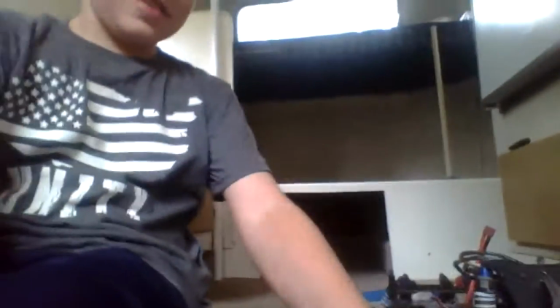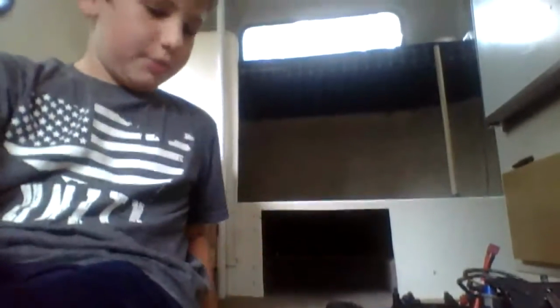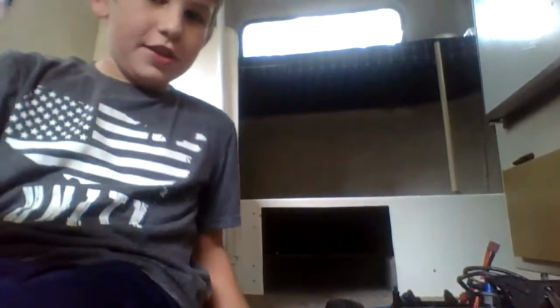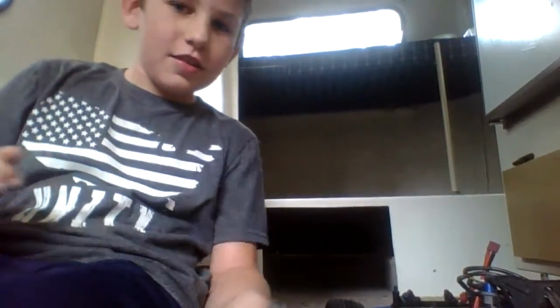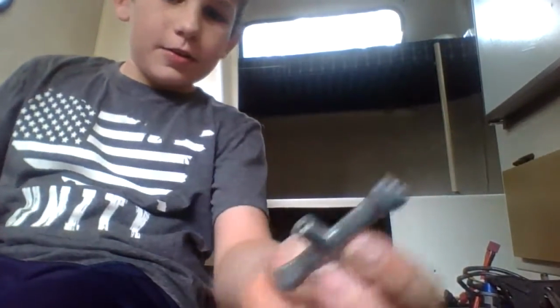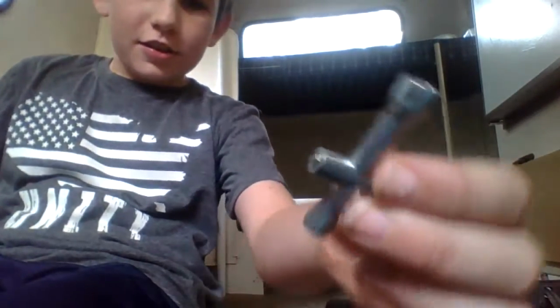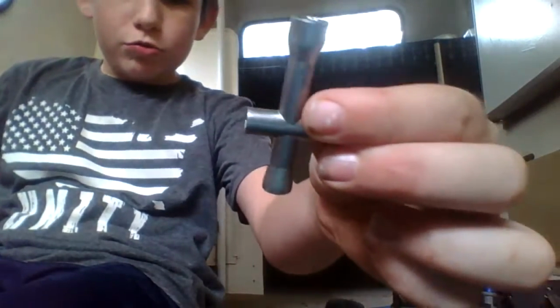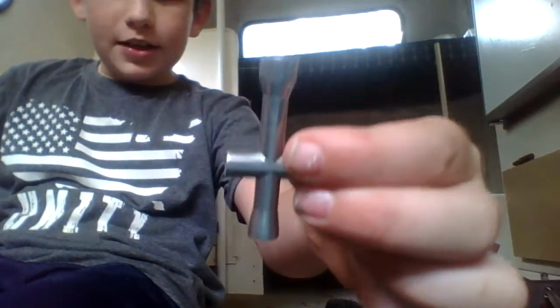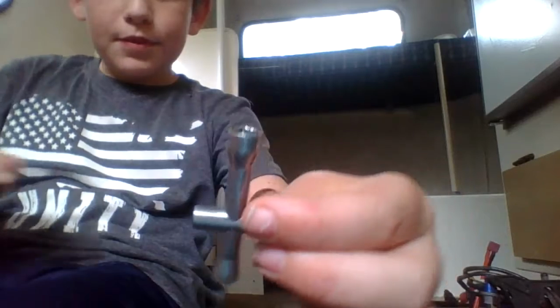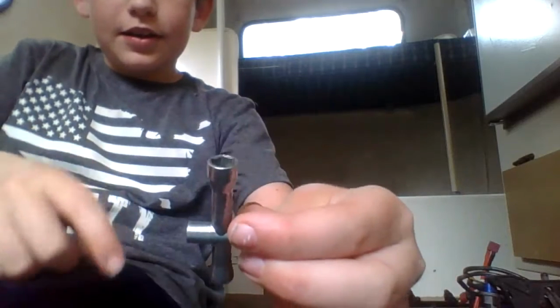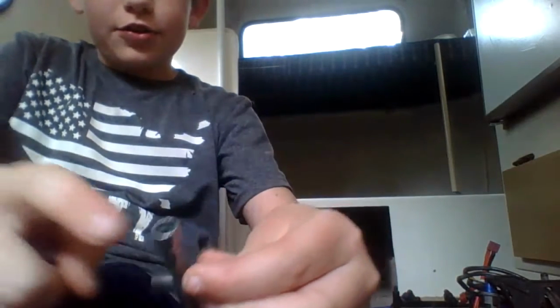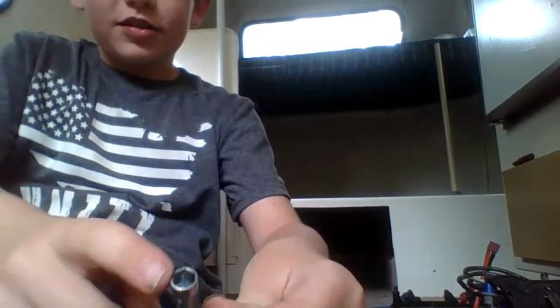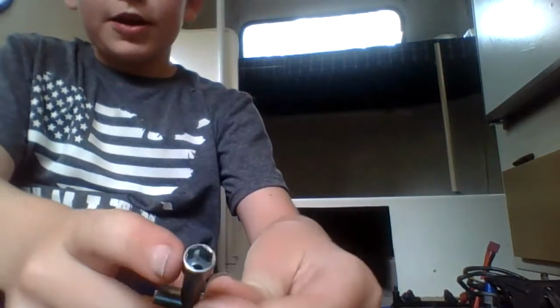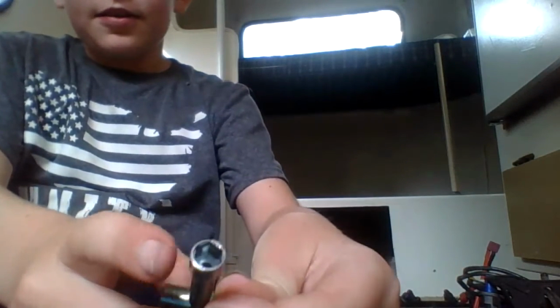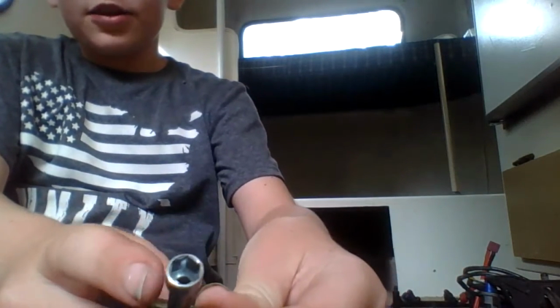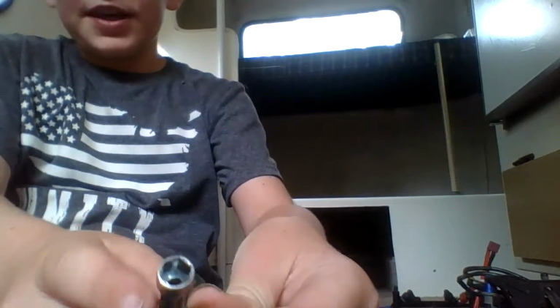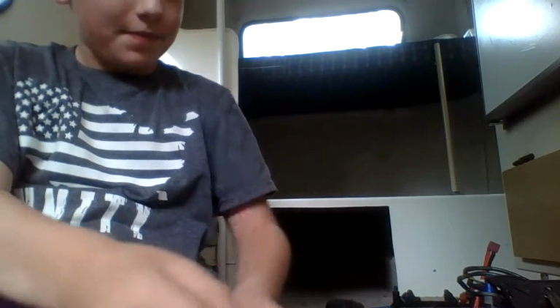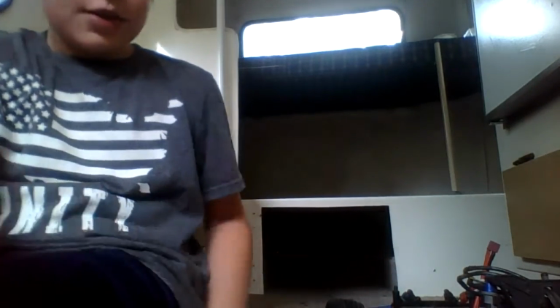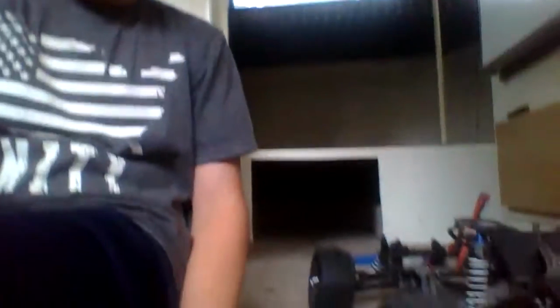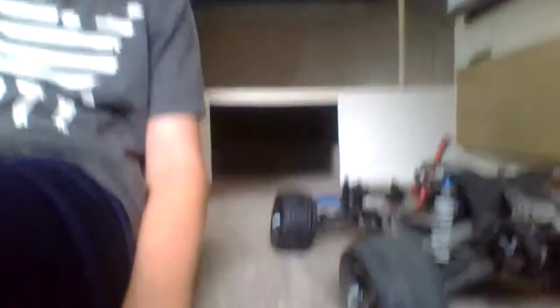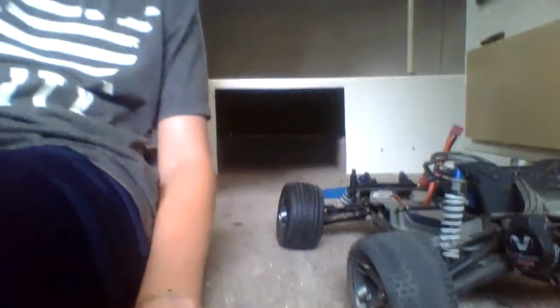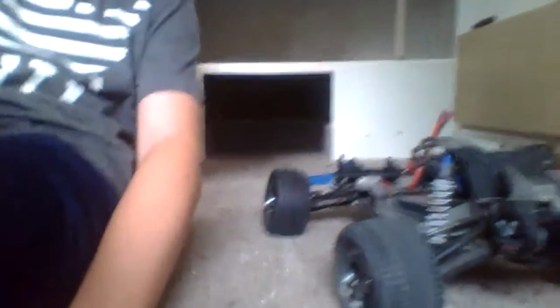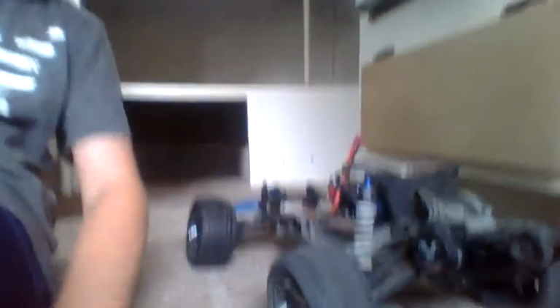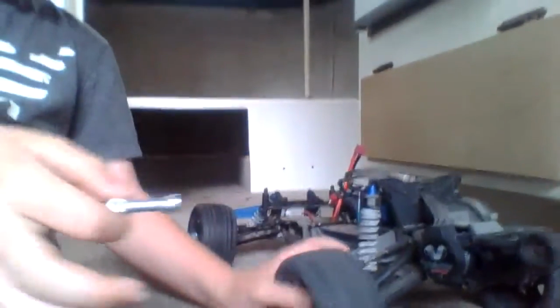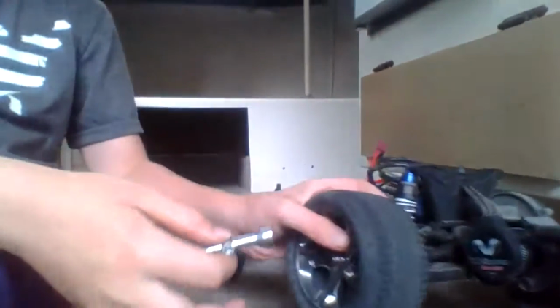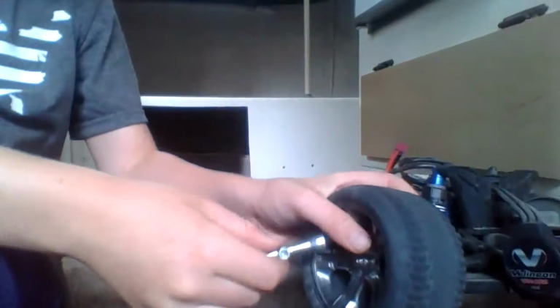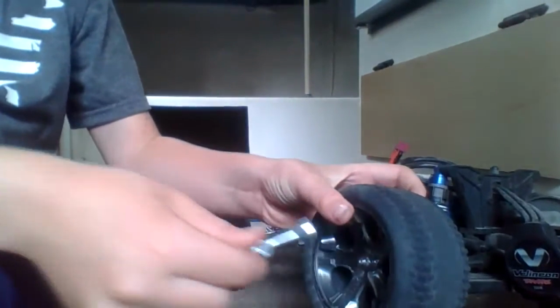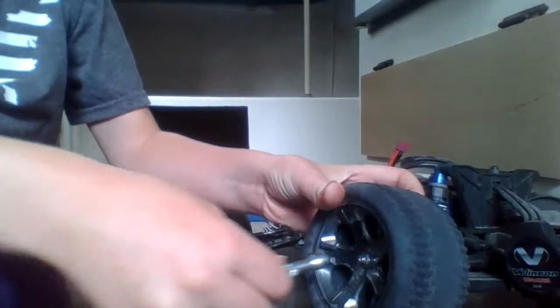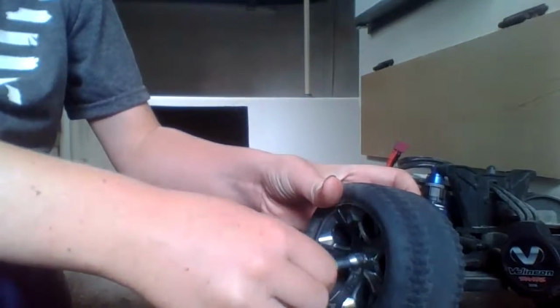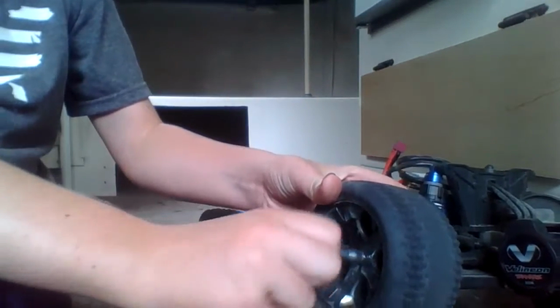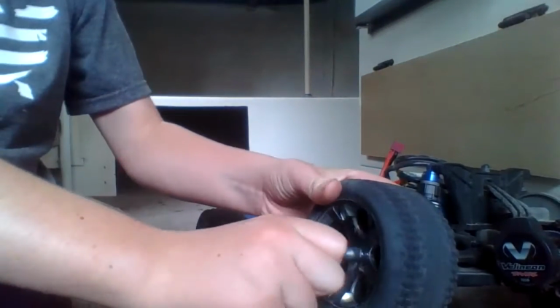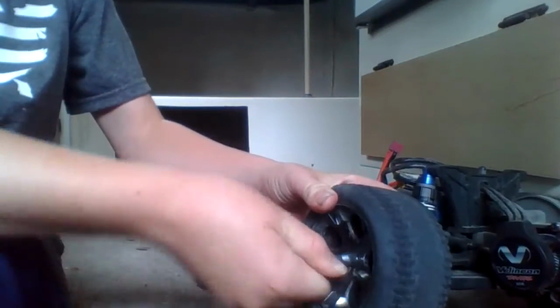So you need this little tool right here, and you use this one right, this little thingy. So you put it in here, and you just unscrew it.